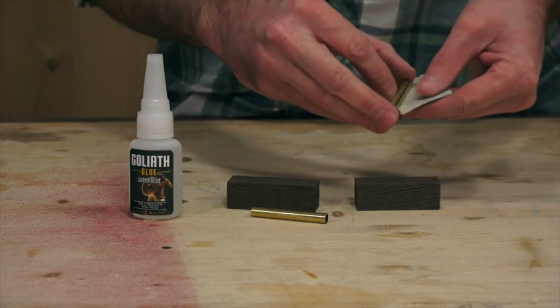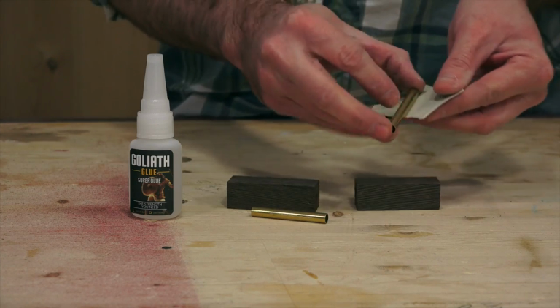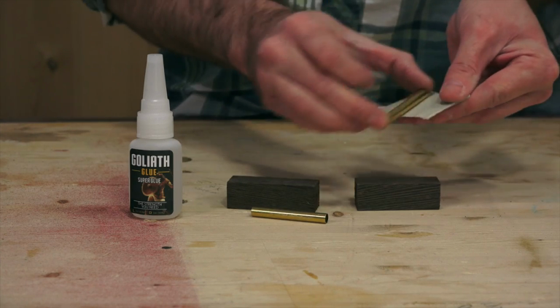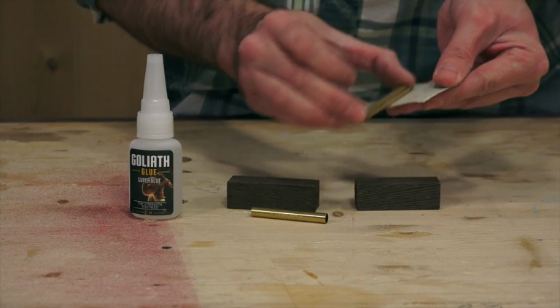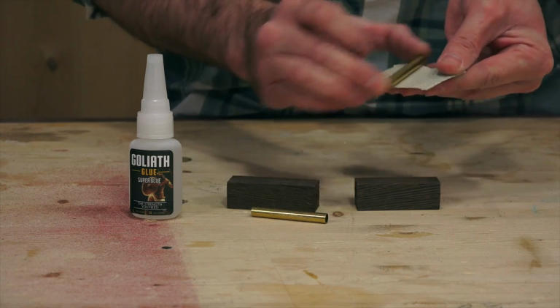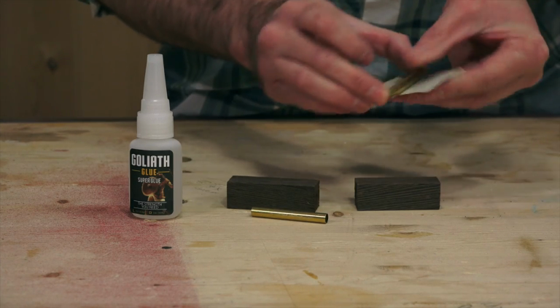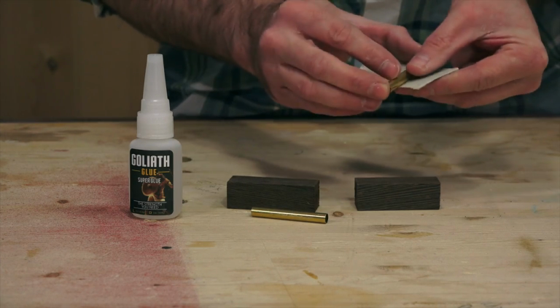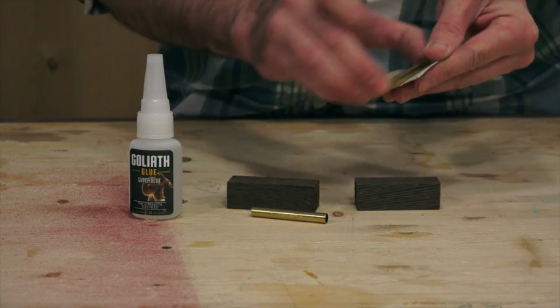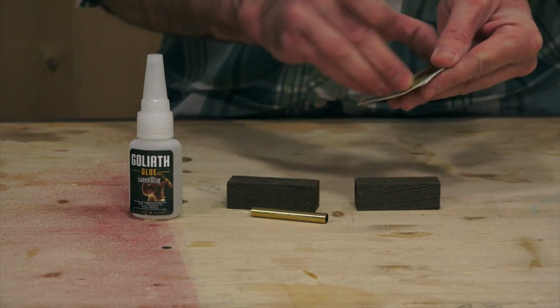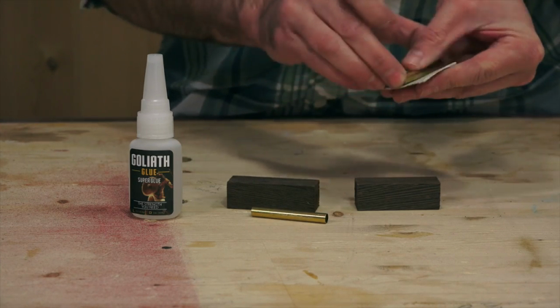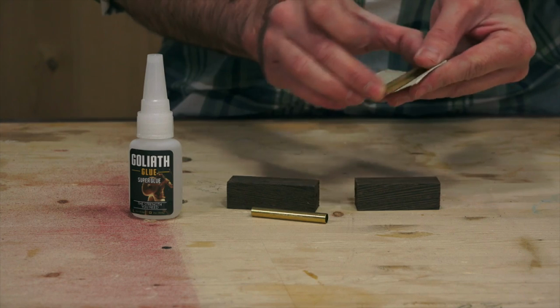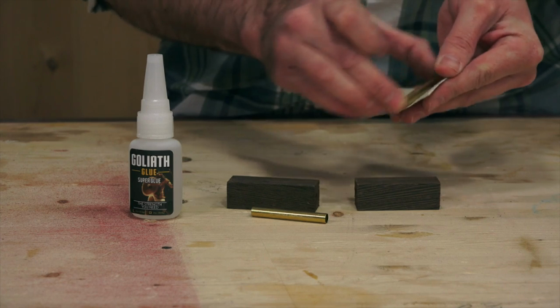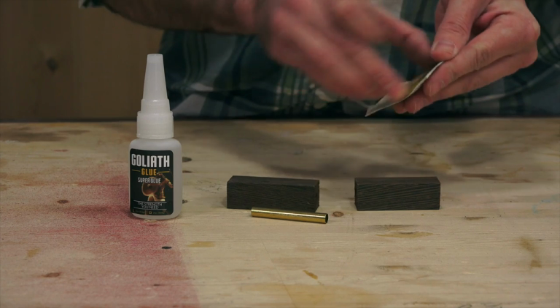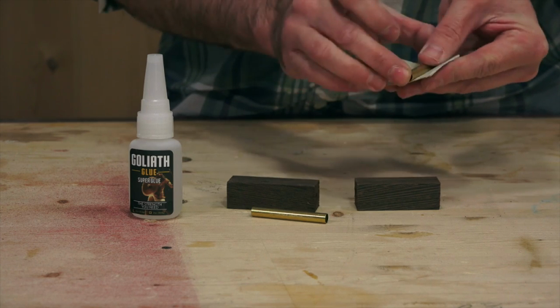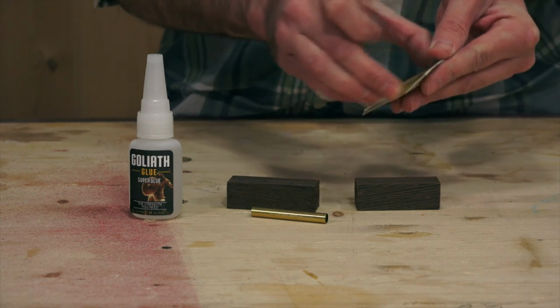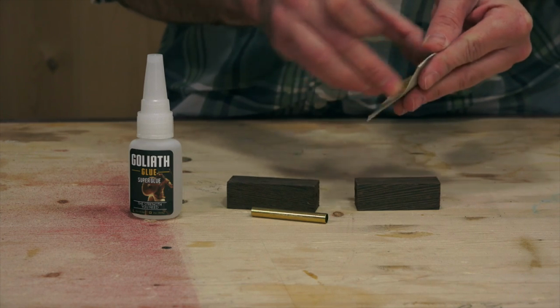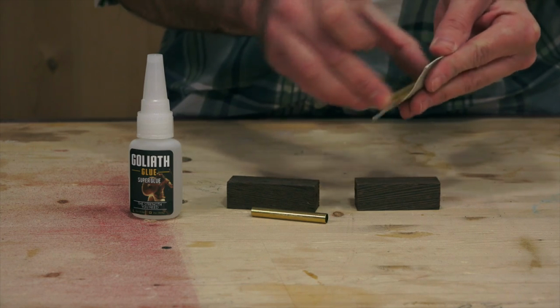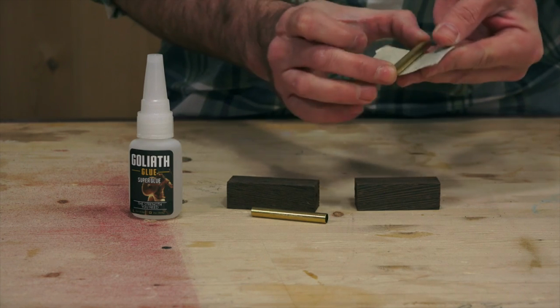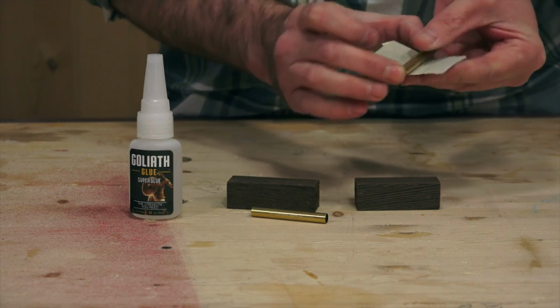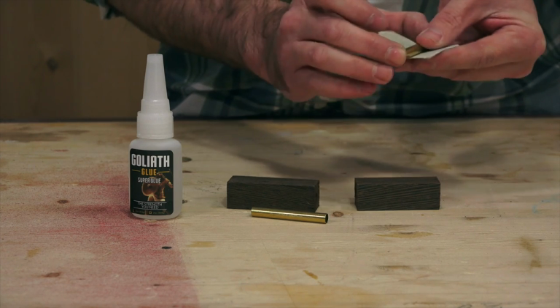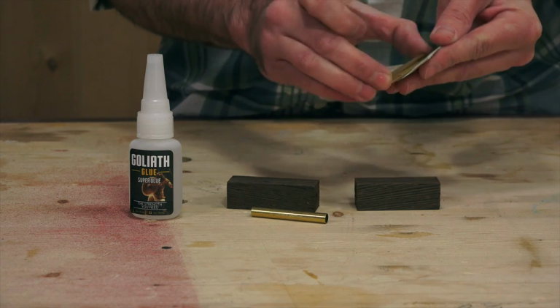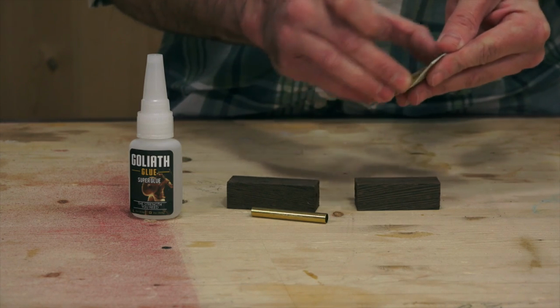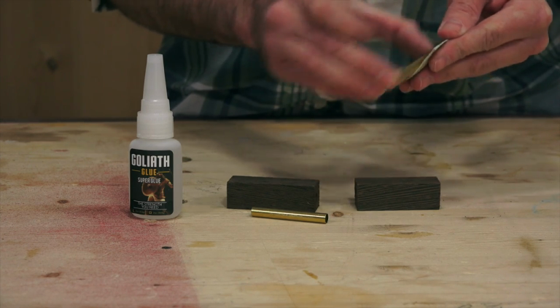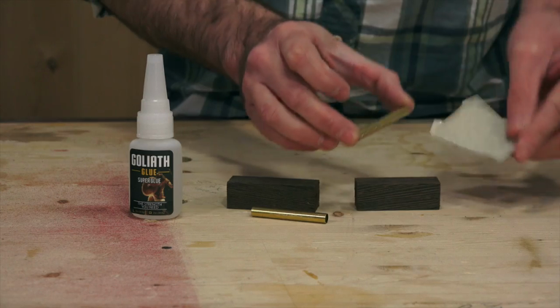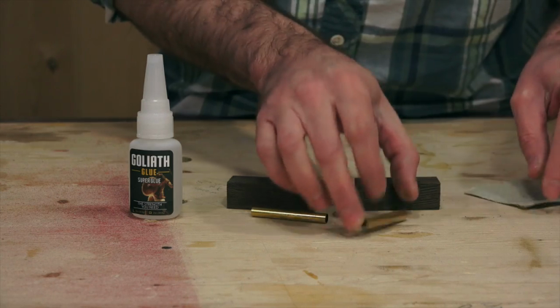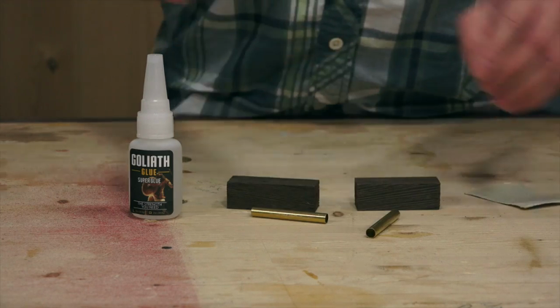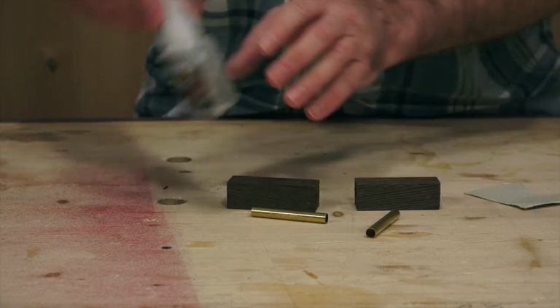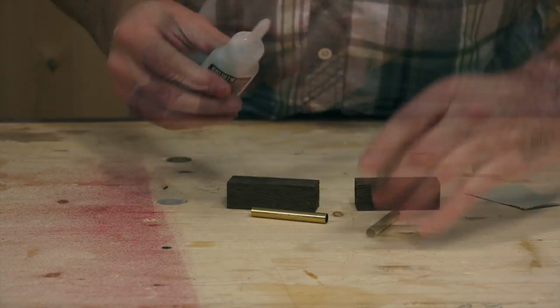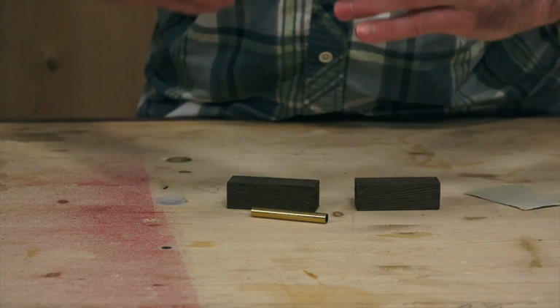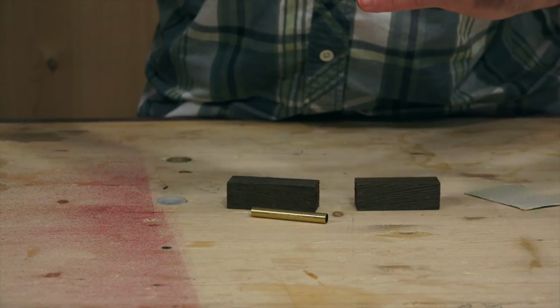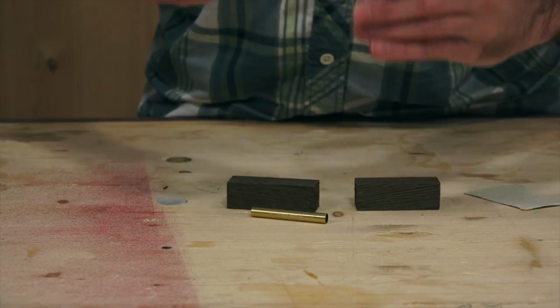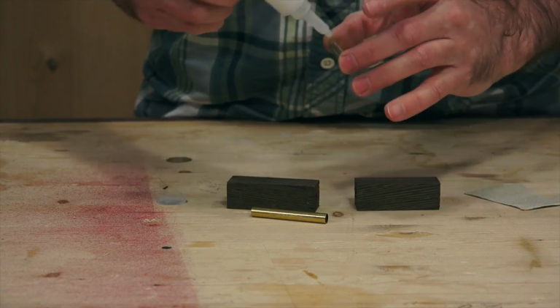Next, you'll glue the brass tubes into the blanks with CA glue, otherwise known as super glue or crazy glue. I'm roughing up the surface with sandpaper for a better hold. Just apply a bit of glue, twist it in, and let it sit a few minutes to dry.